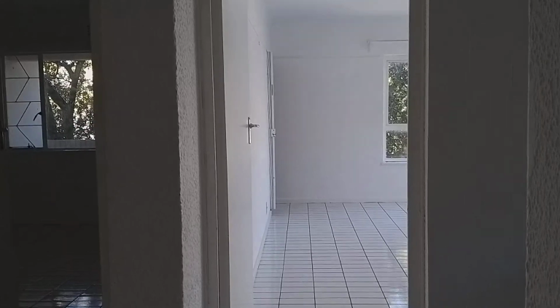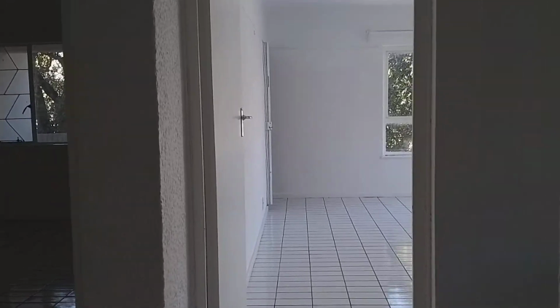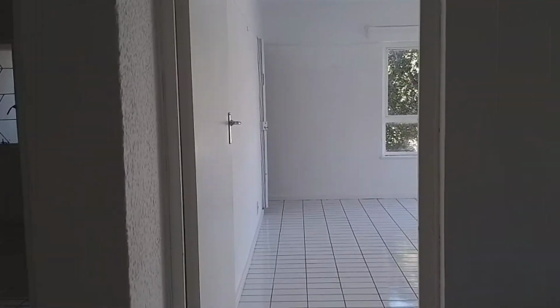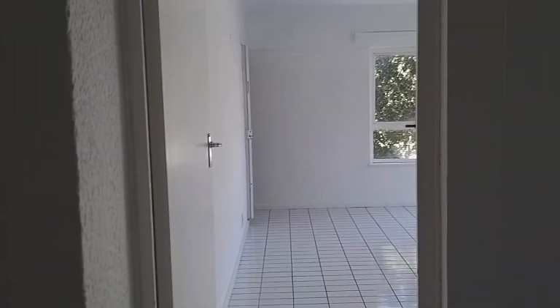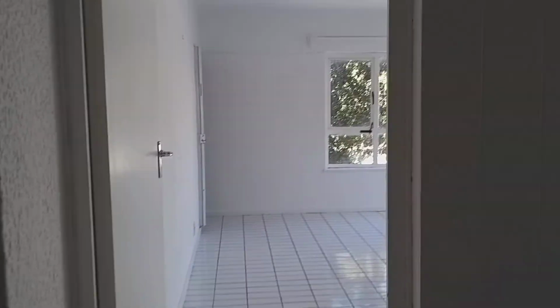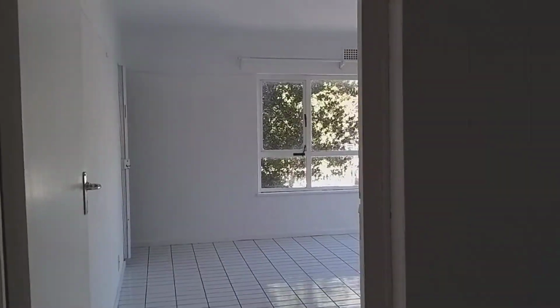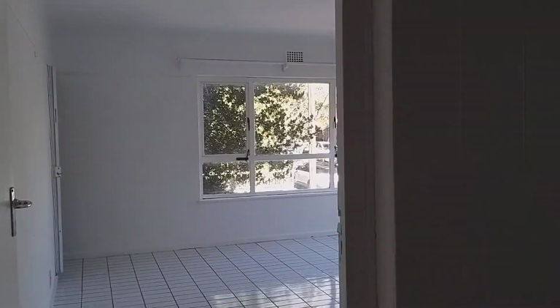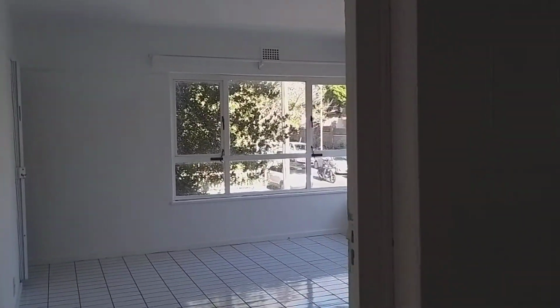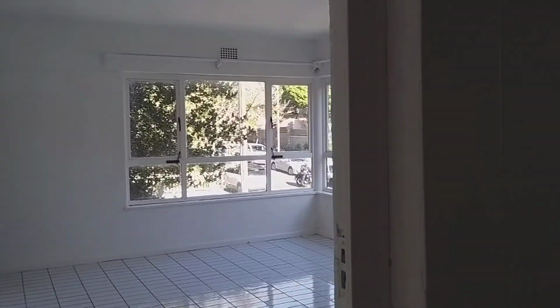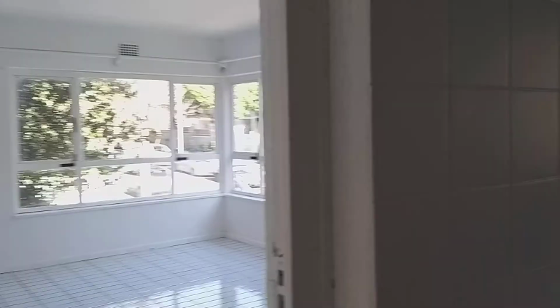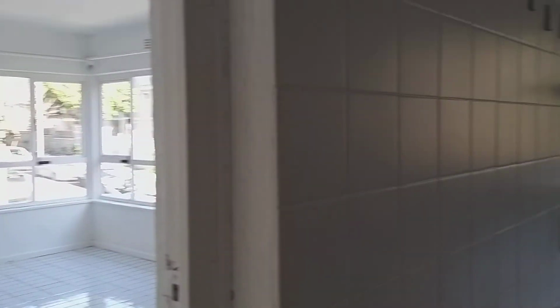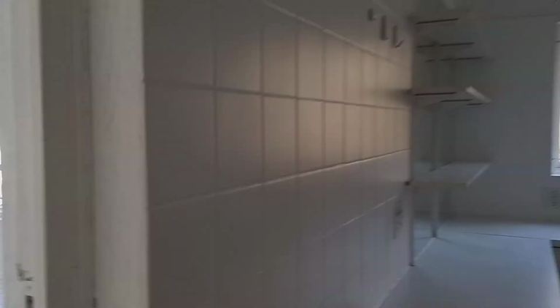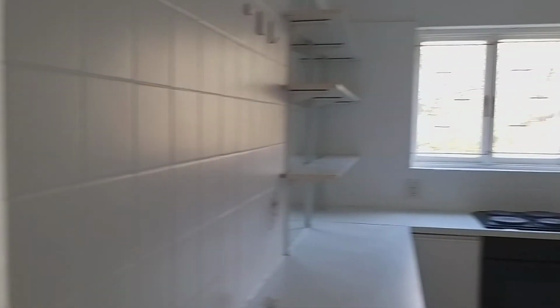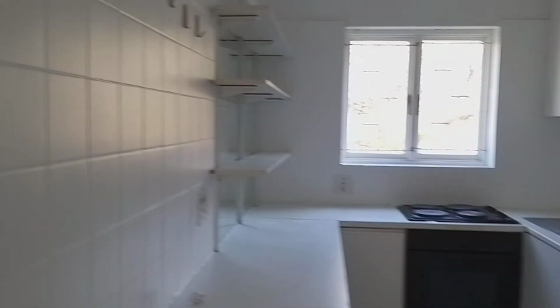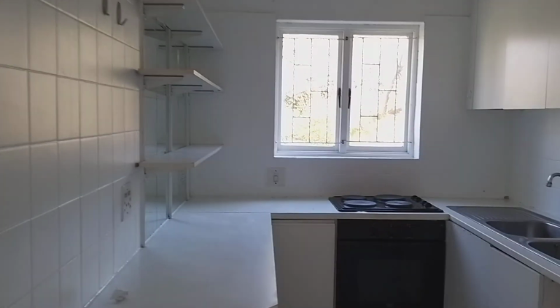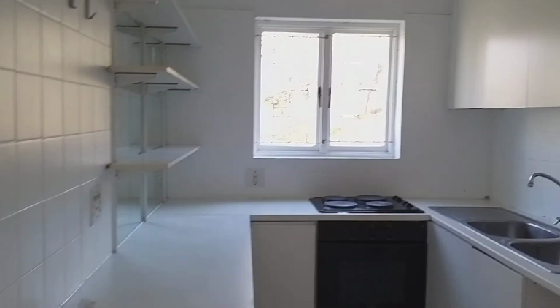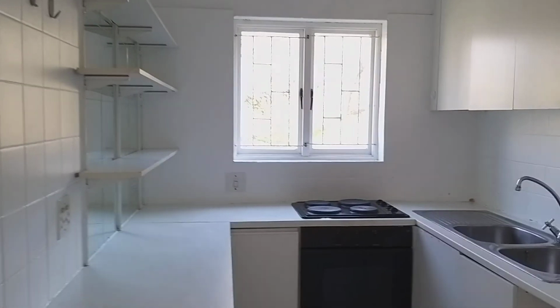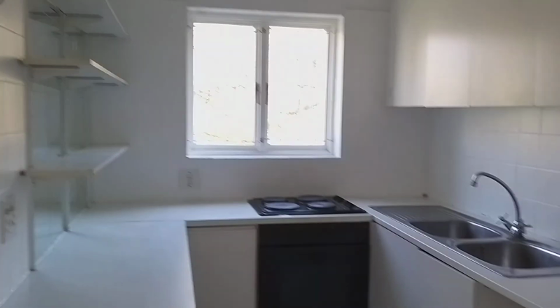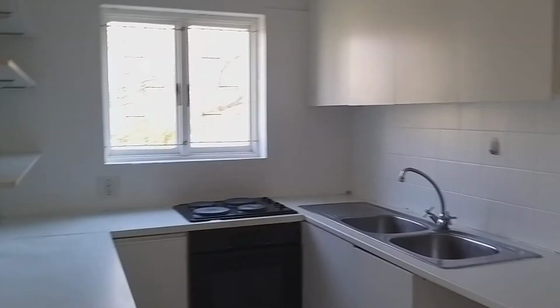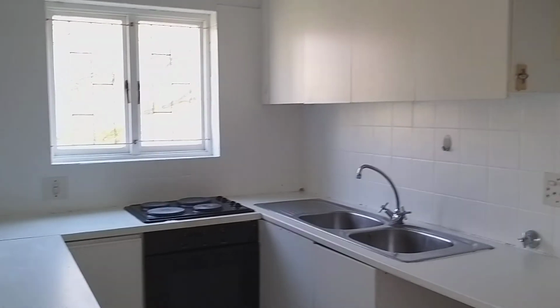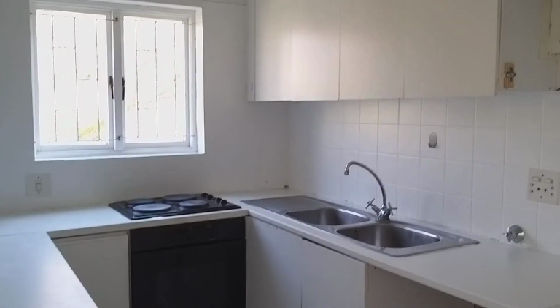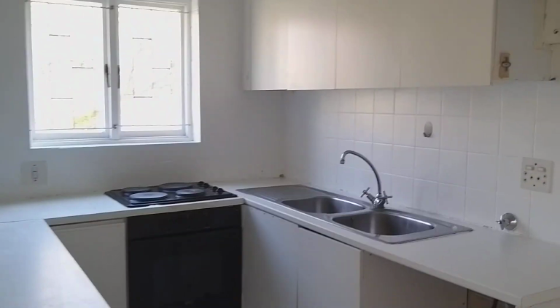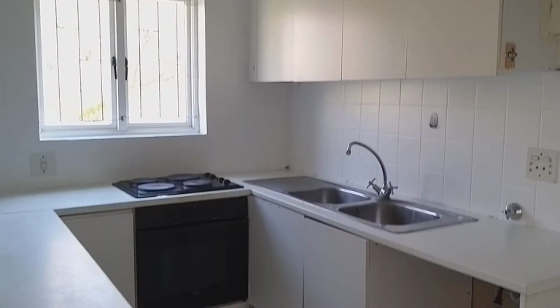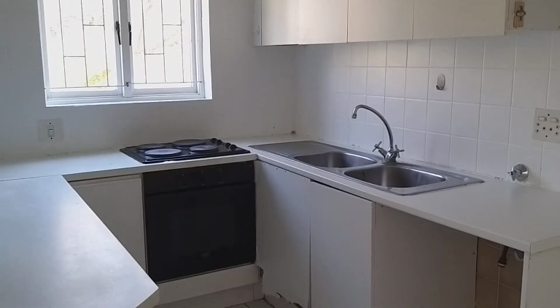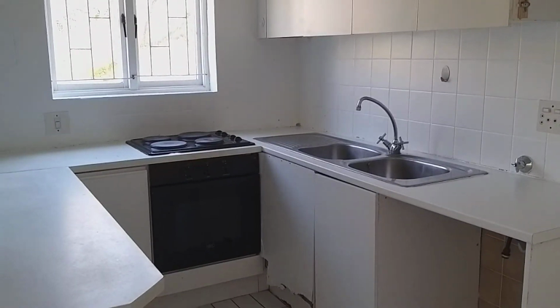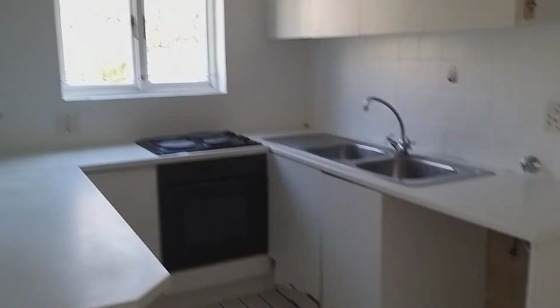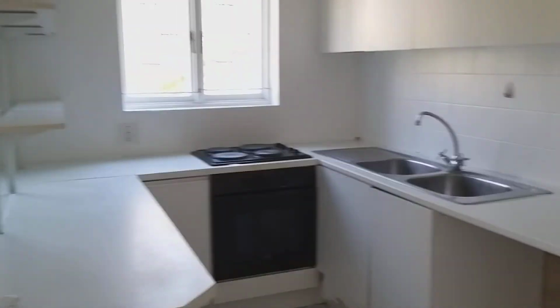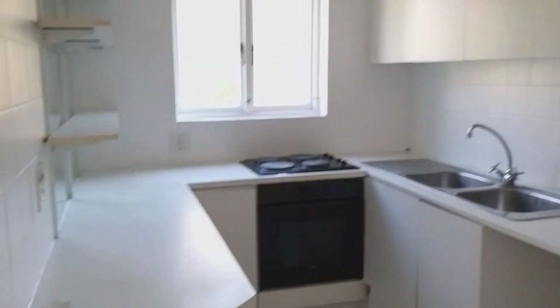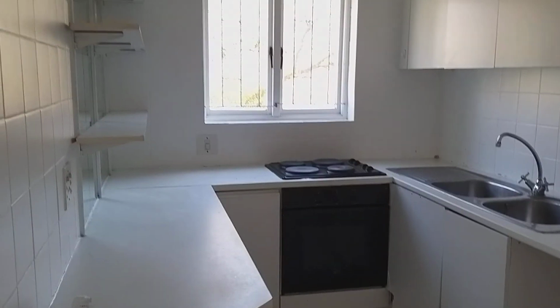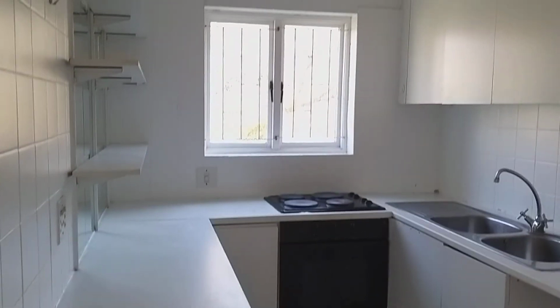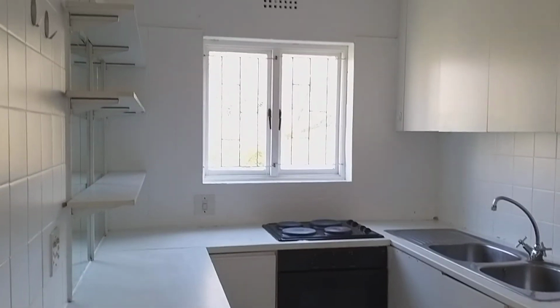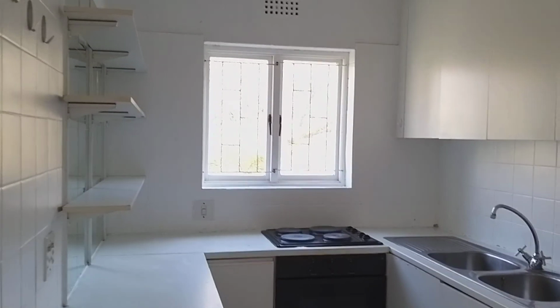Hi guys, welcome to this nice one-bedroom apartment here in Oranjesicht, very close to the garden center — just a one-minute walk.